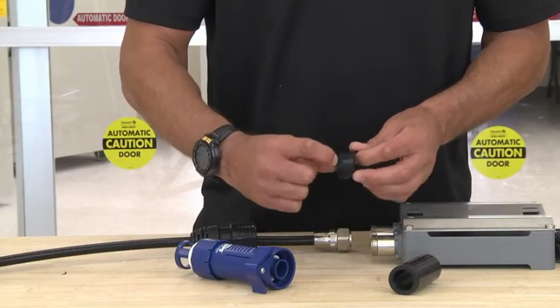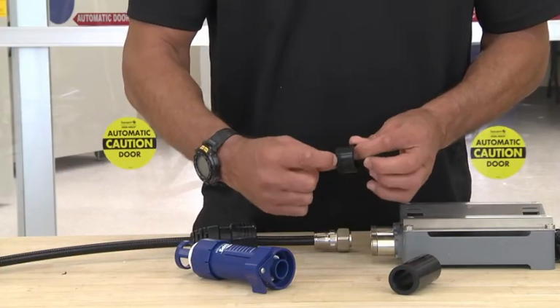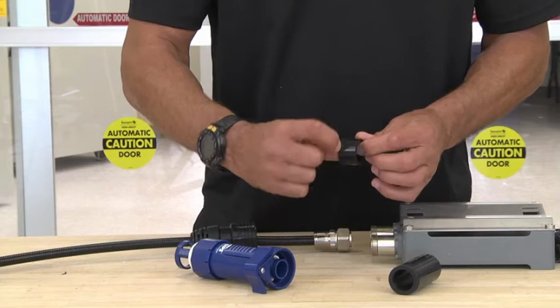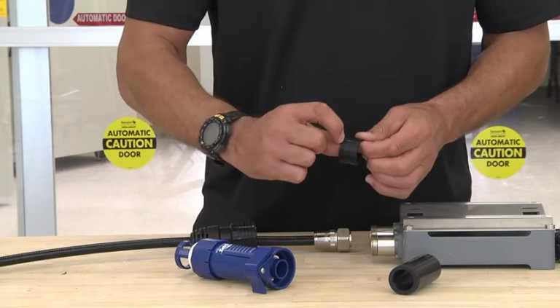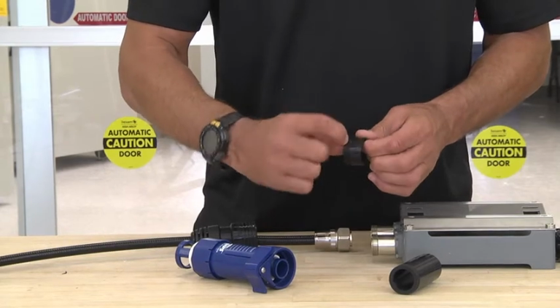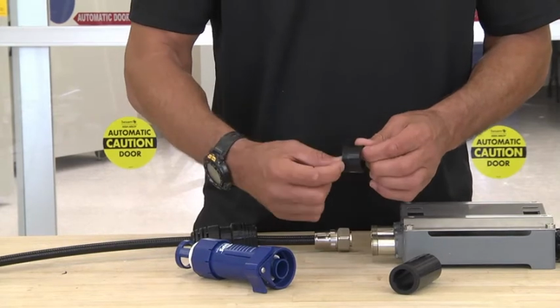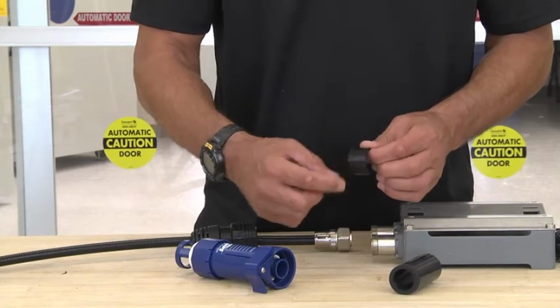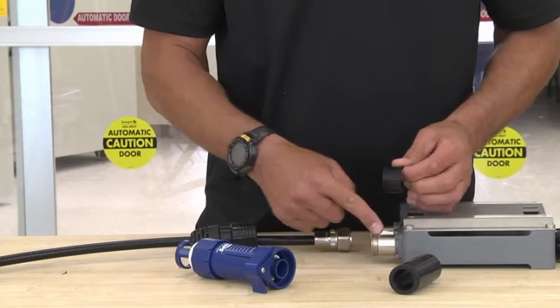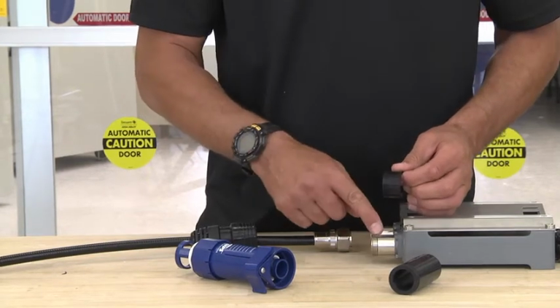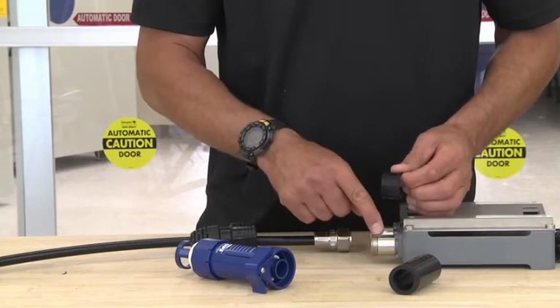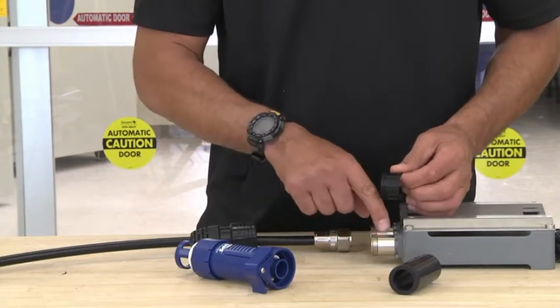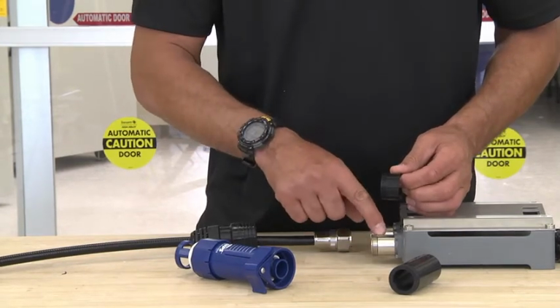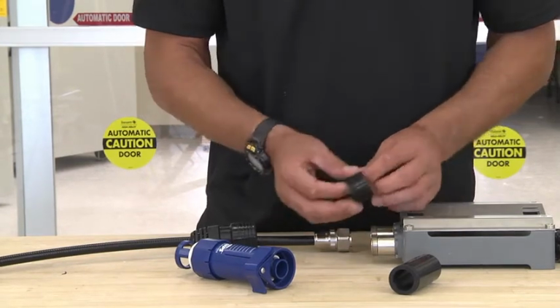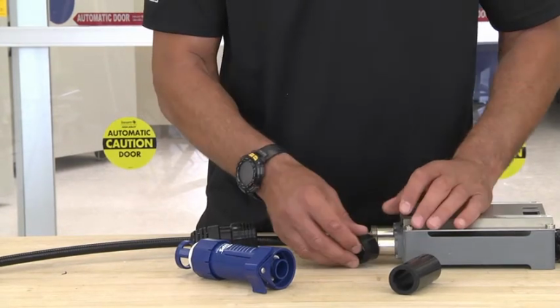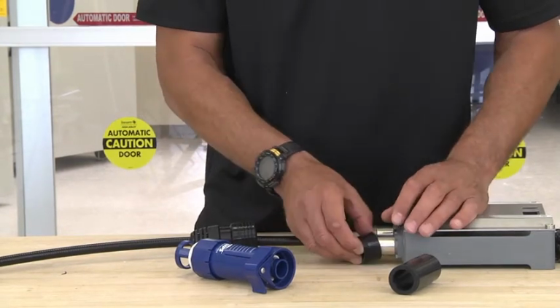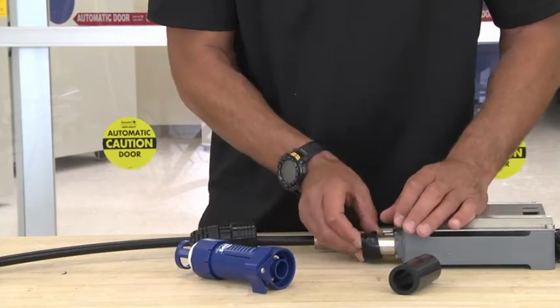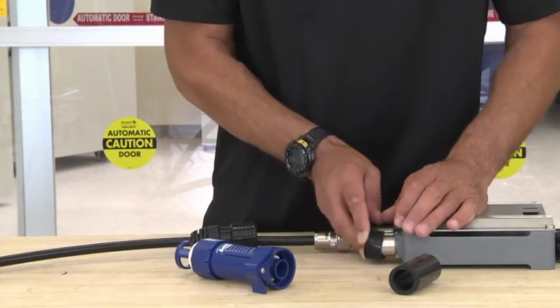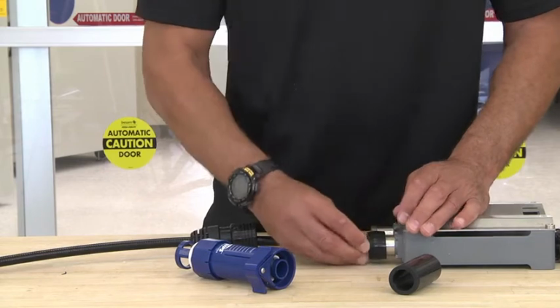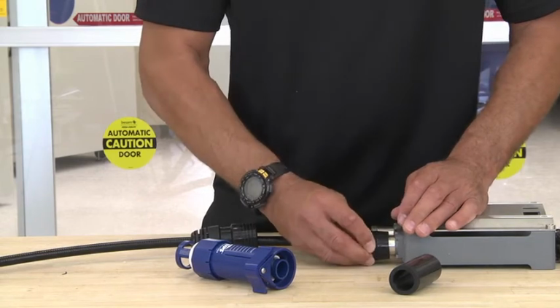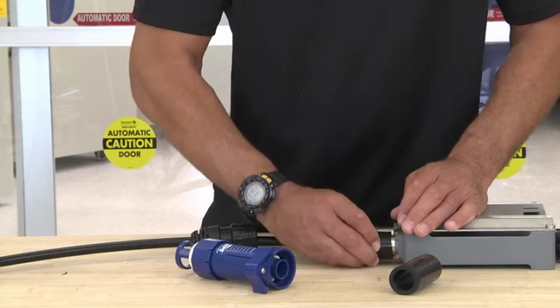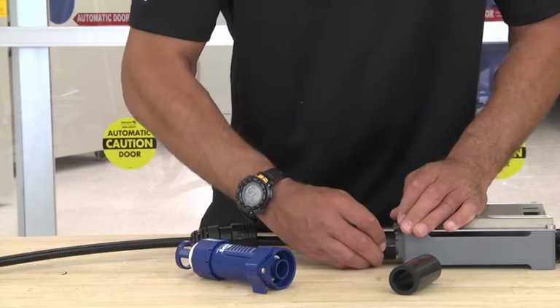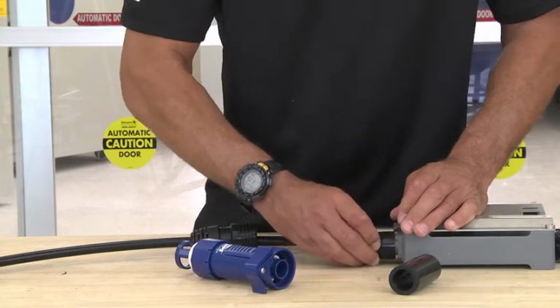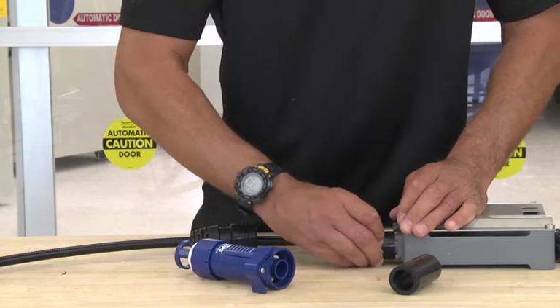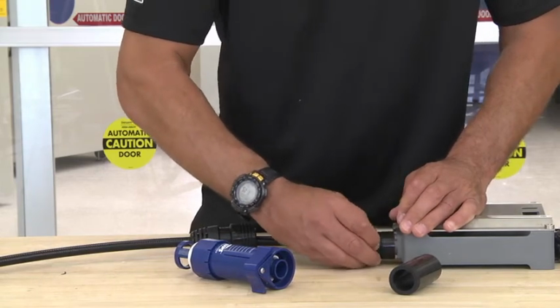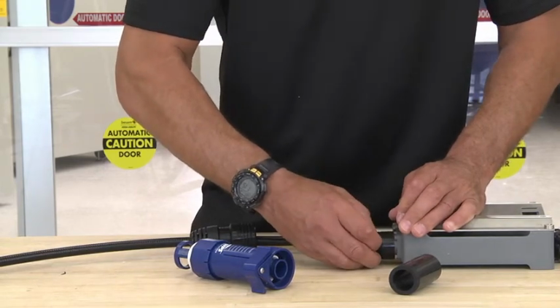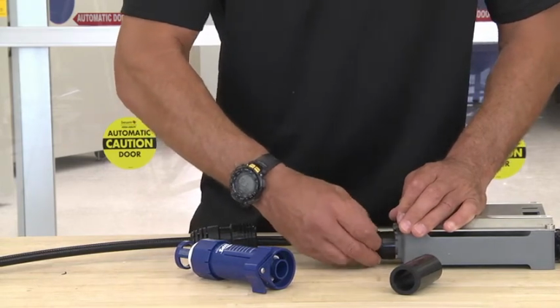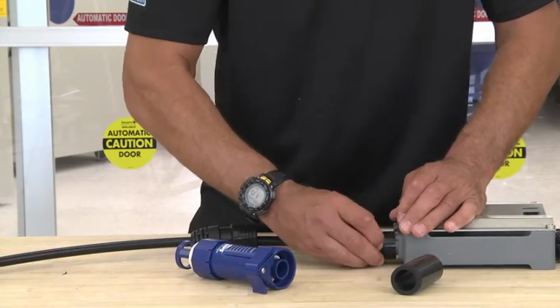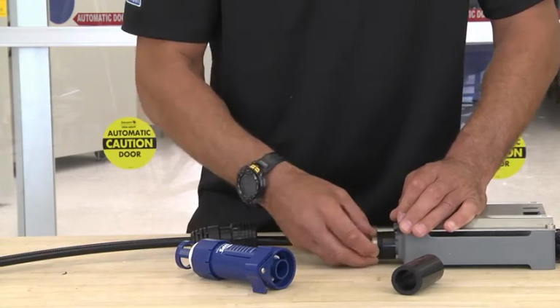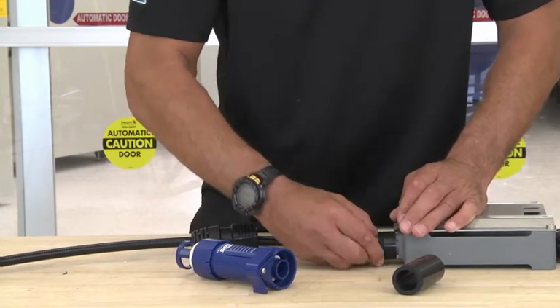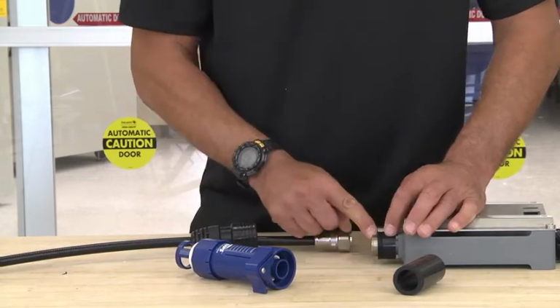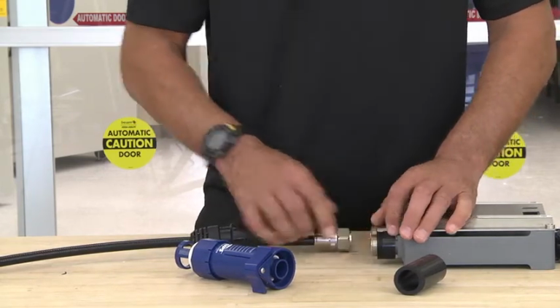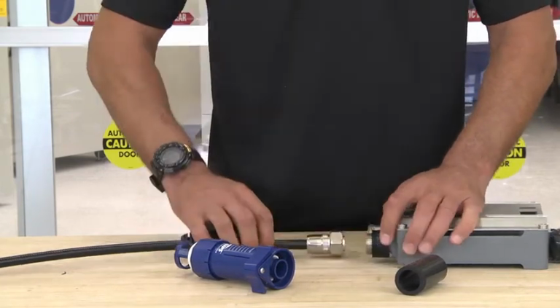Take the grooved edge and make sure that it's facing the threads. Slide the DF on and make sure it's at the top of the threads.